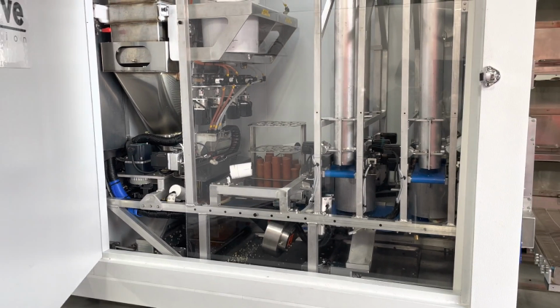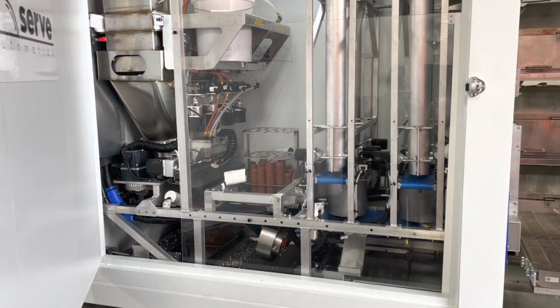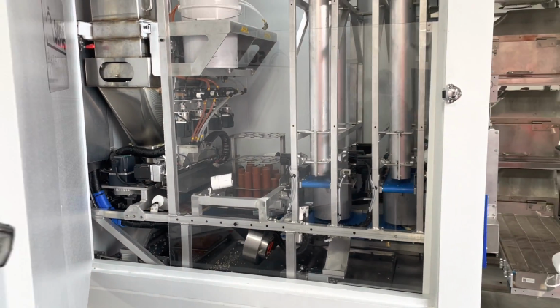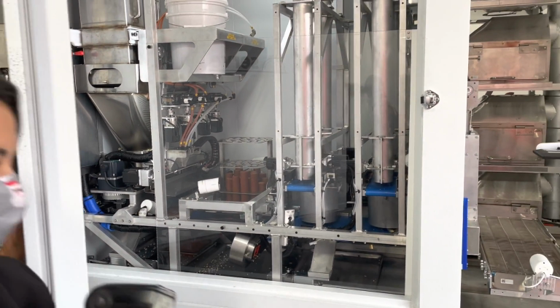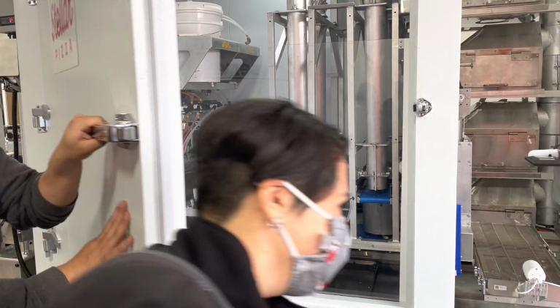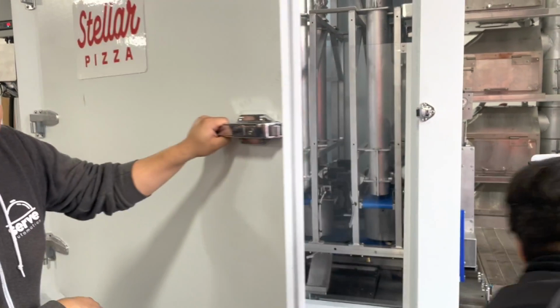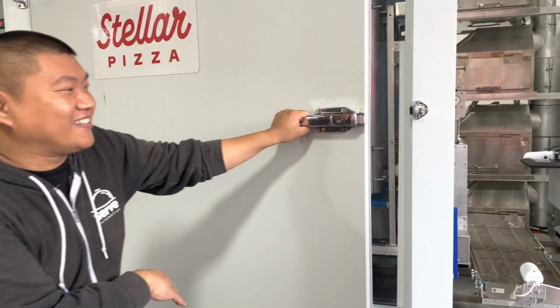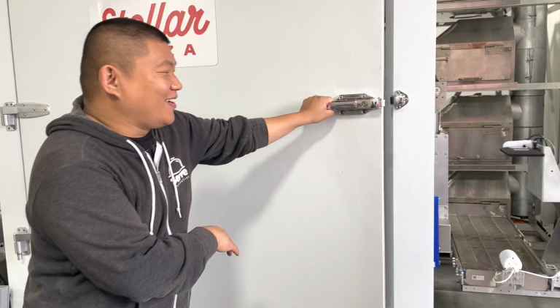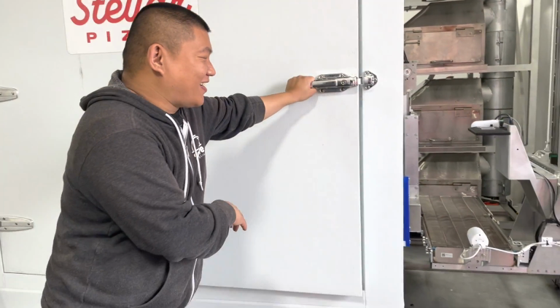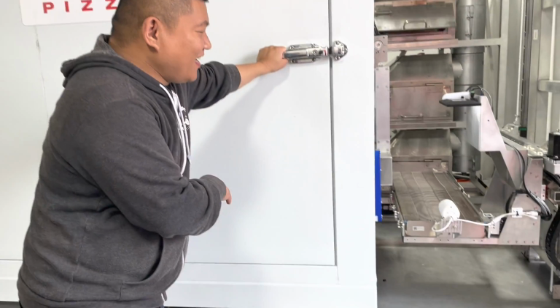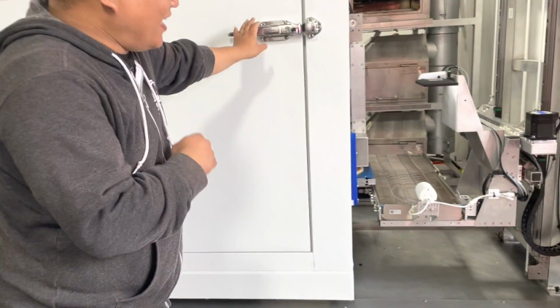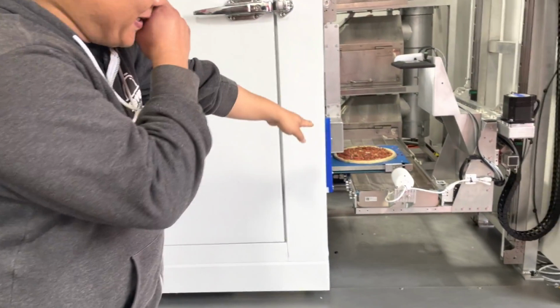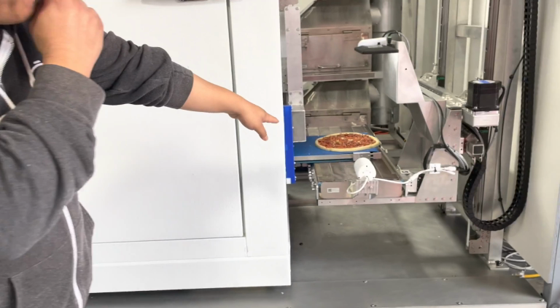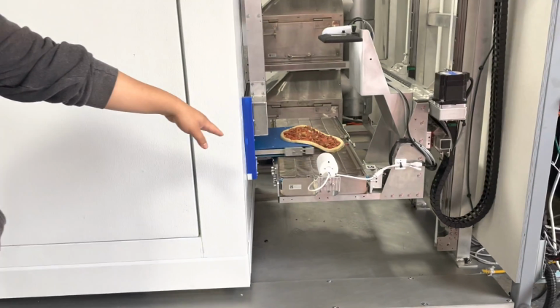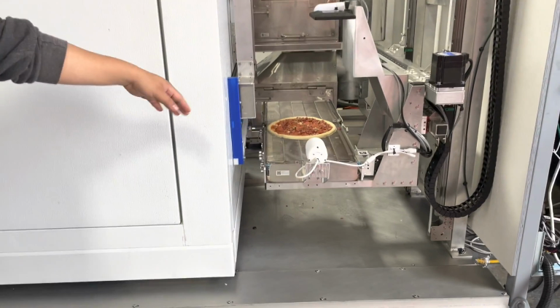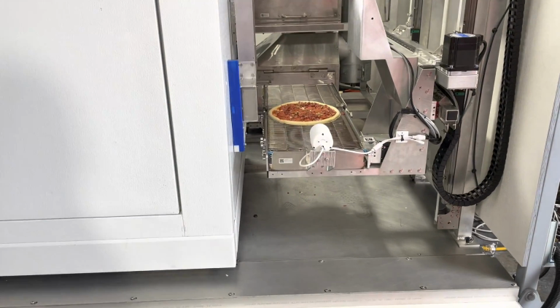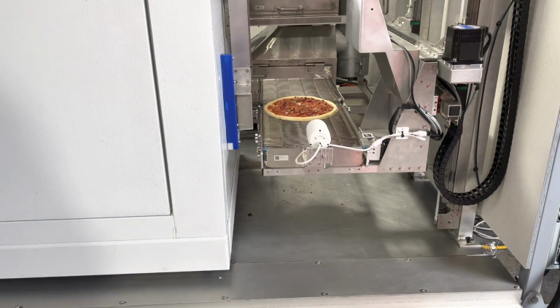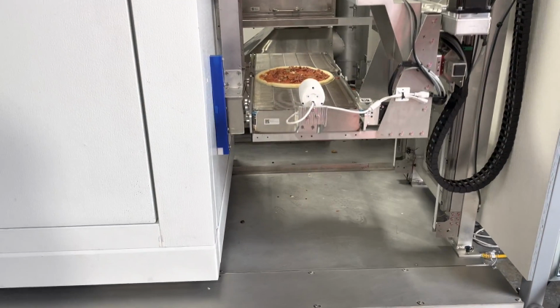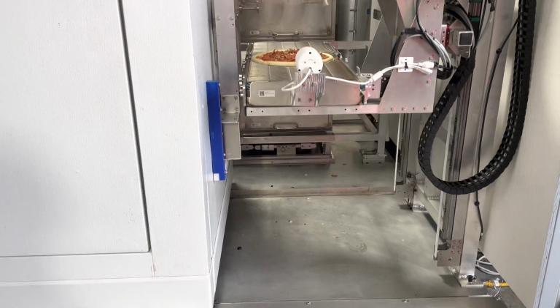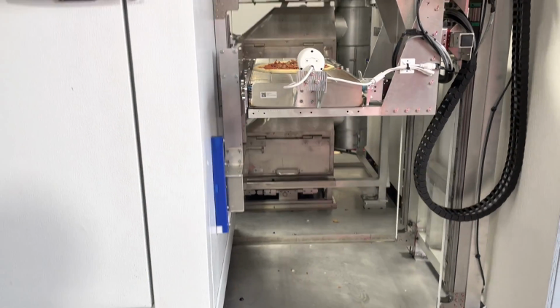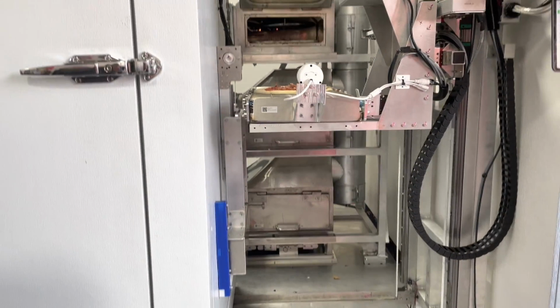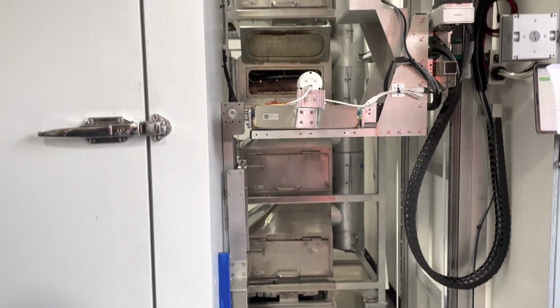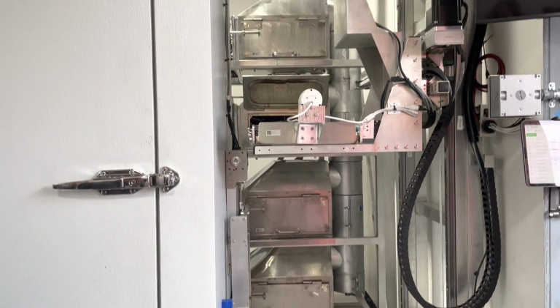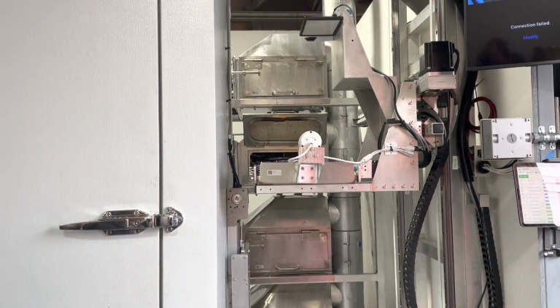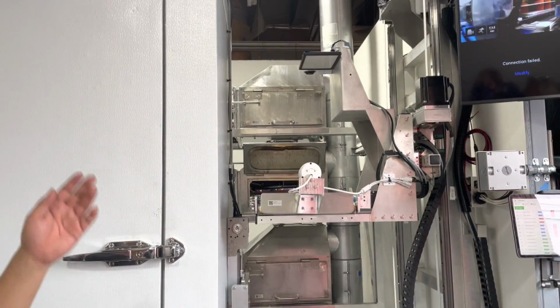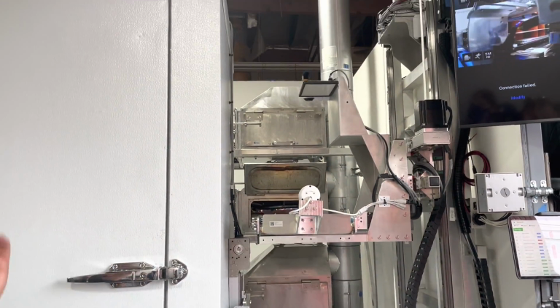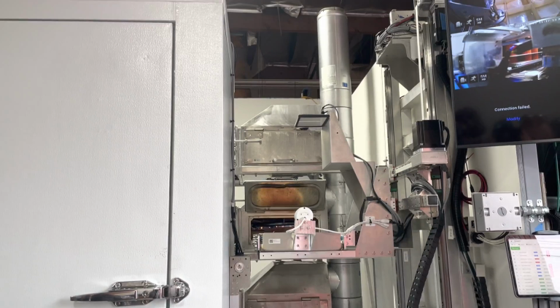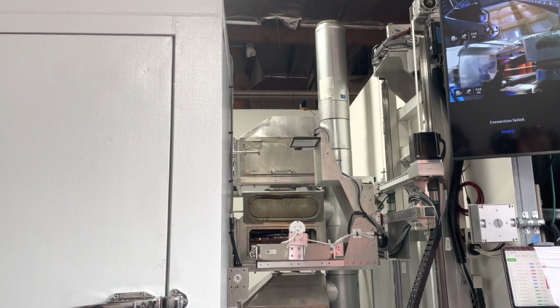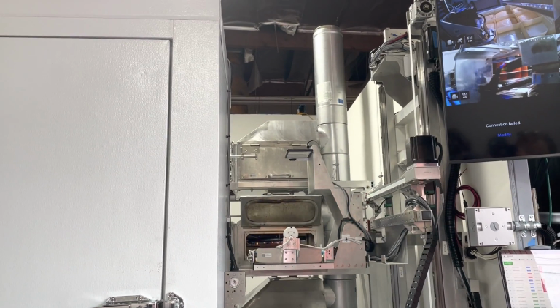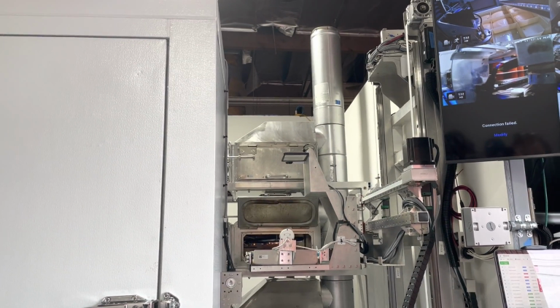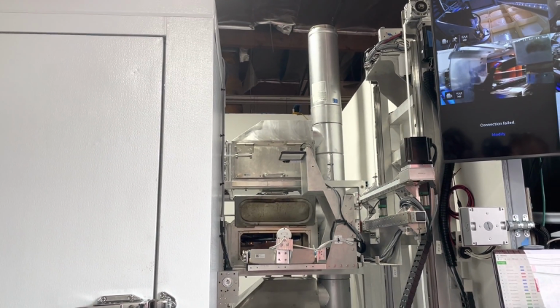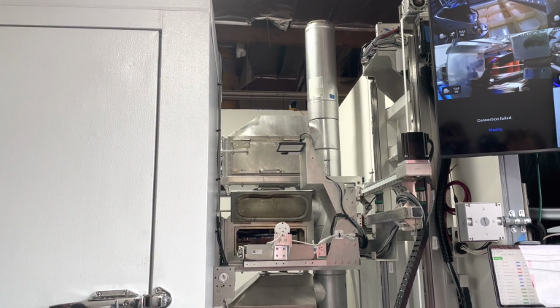It's refrigerated, so we need to keep this closed. The pizza's coming out here — that is a meat lover's pizza. It goes into one of four ovens that we have on the front, and it will cook.